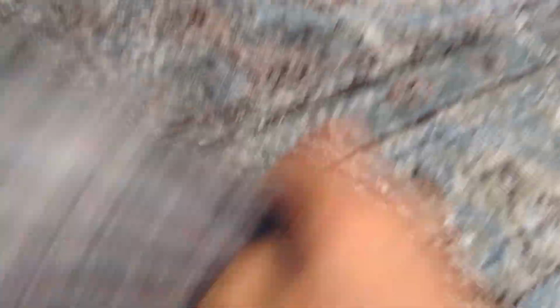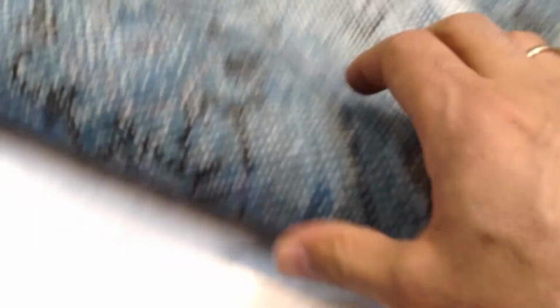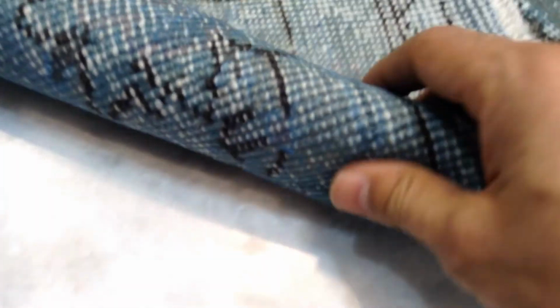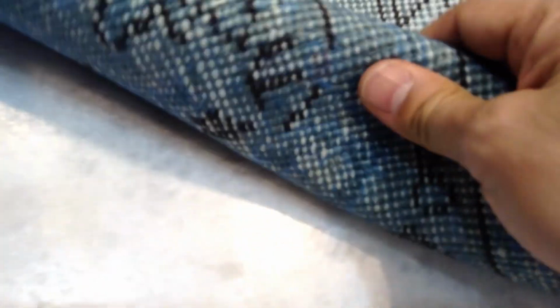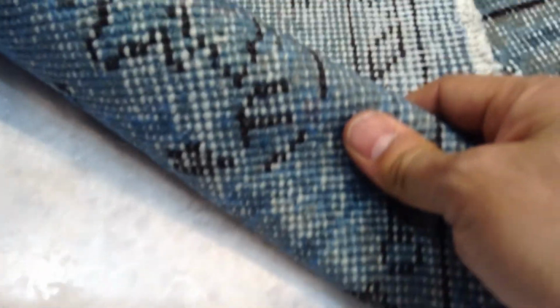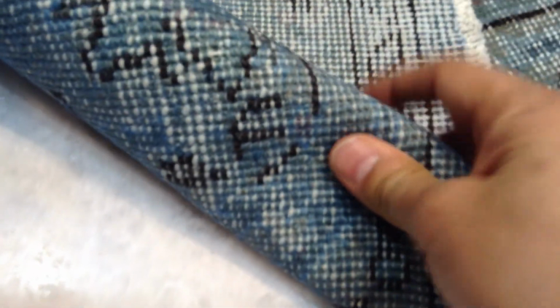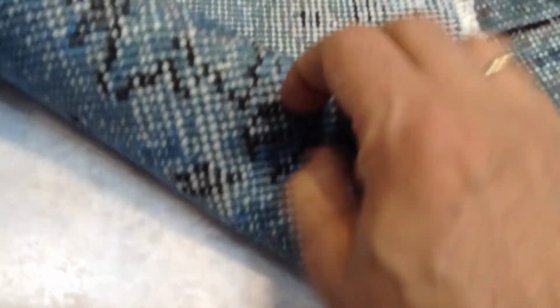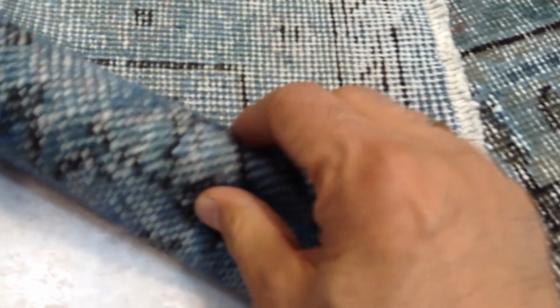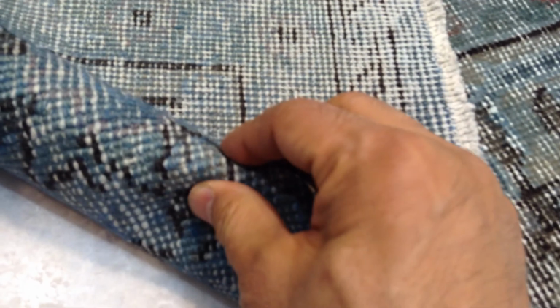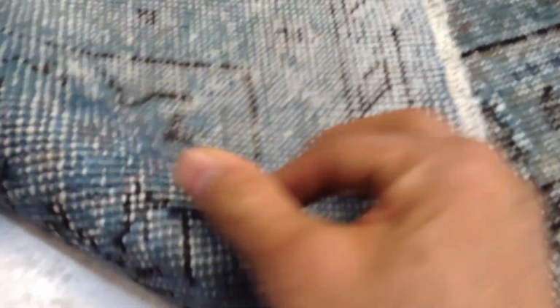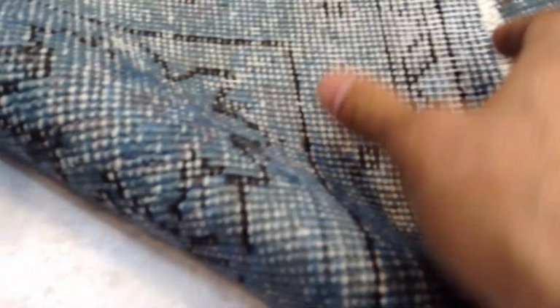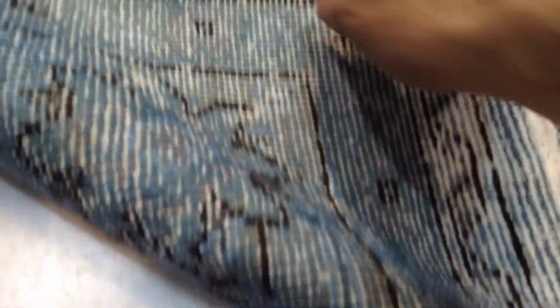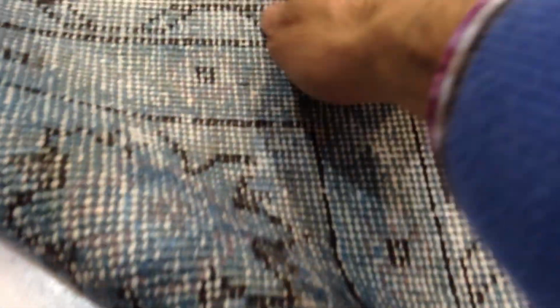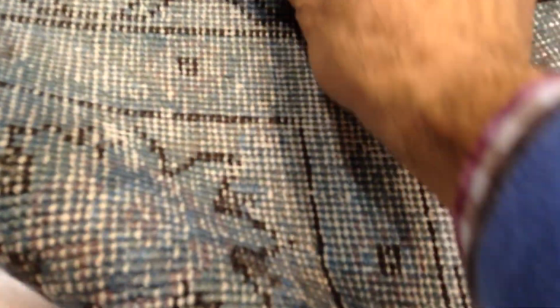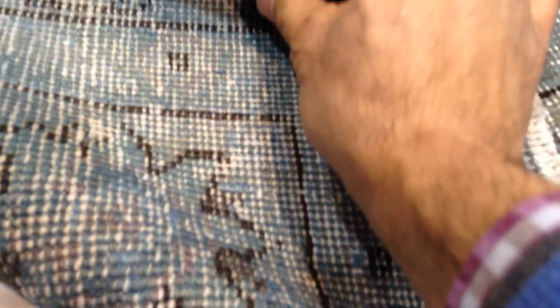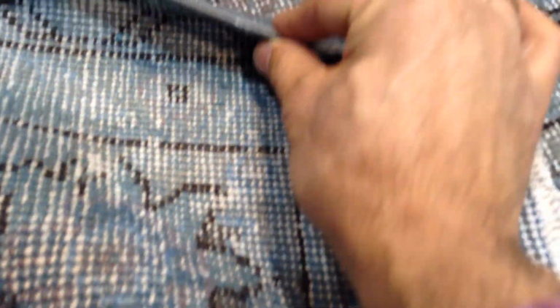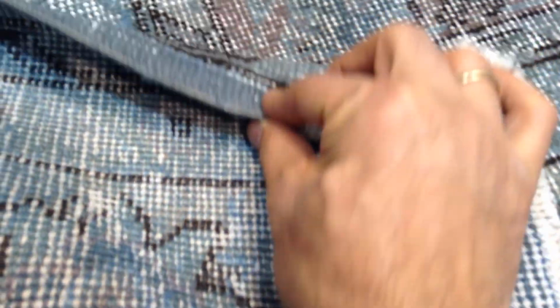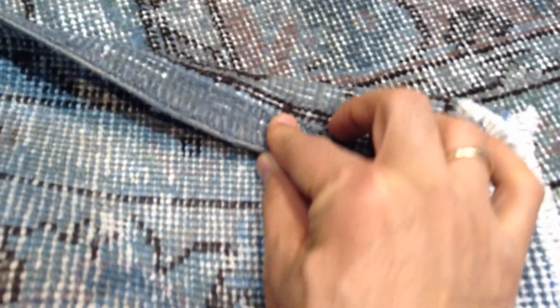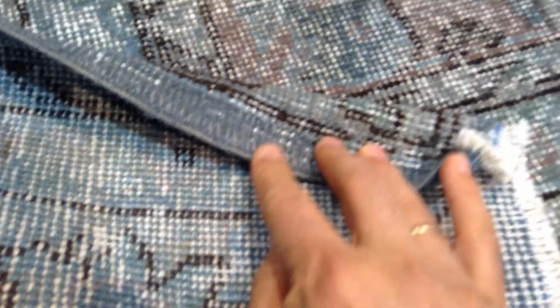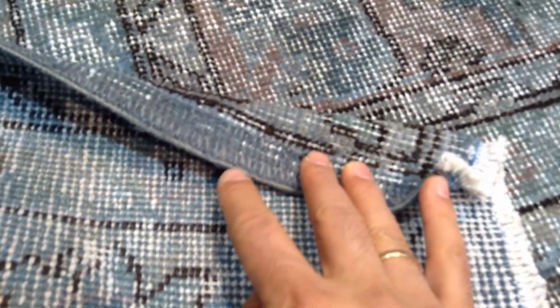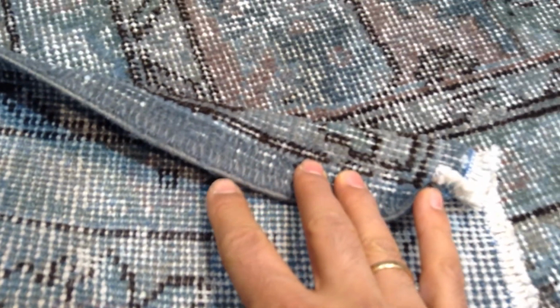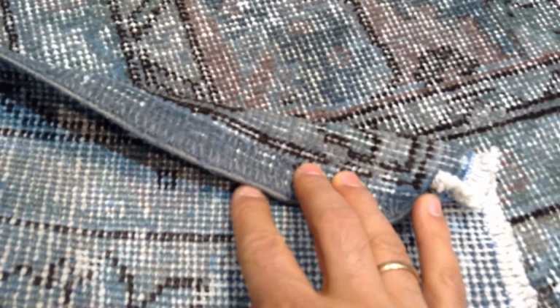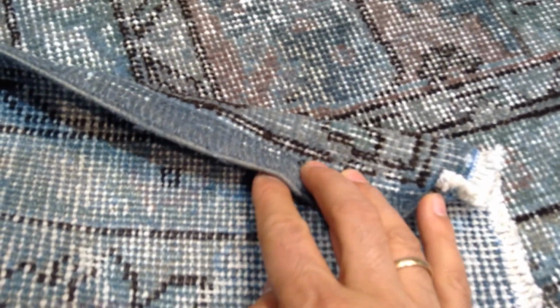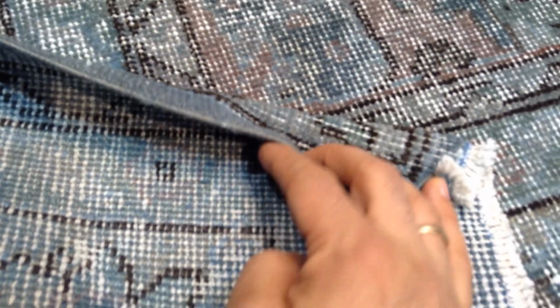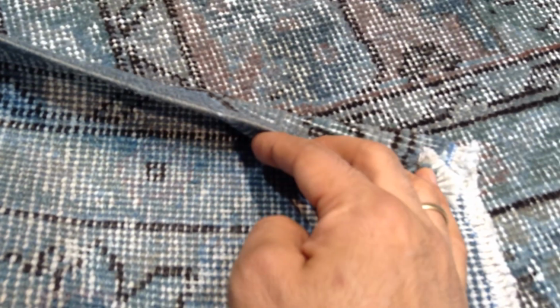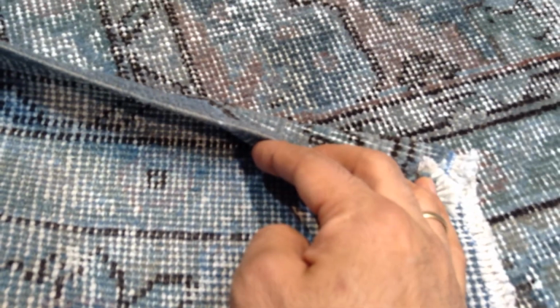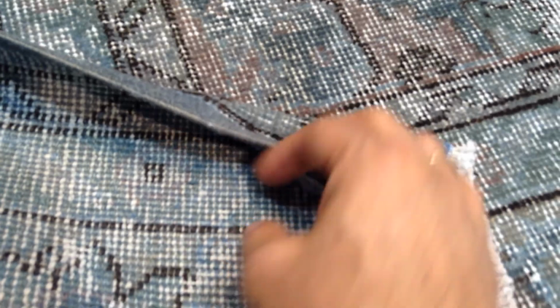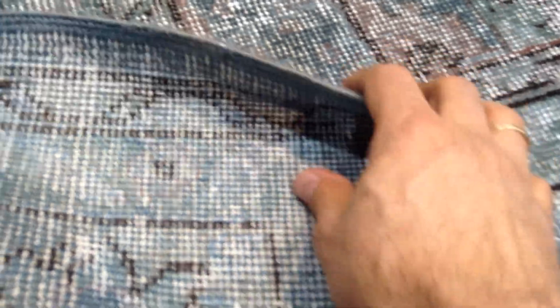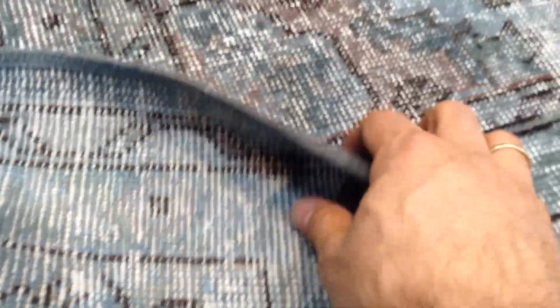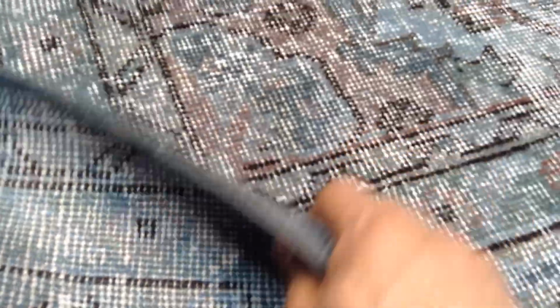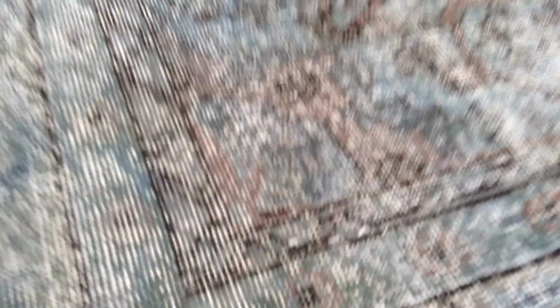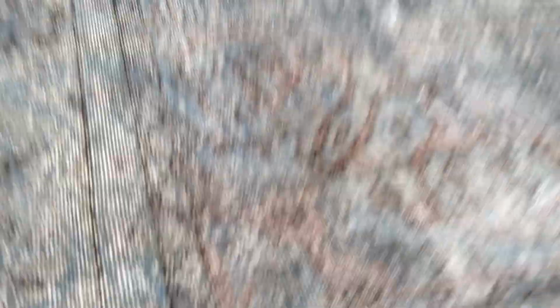On the back you can see the very high quality, high density, Turkish handmade knots. These carpets are not thick so they're very easy to clean and maintain. There's nowhere for dust and dirt to hide.